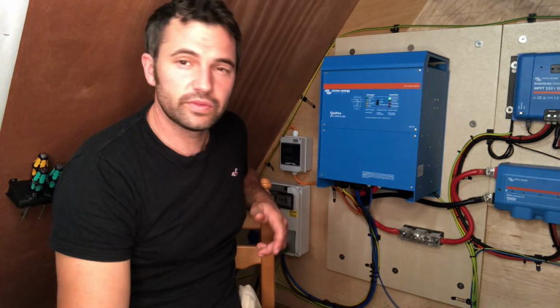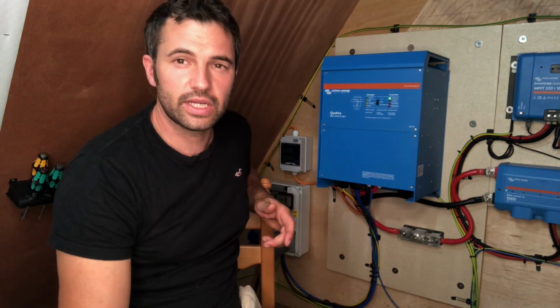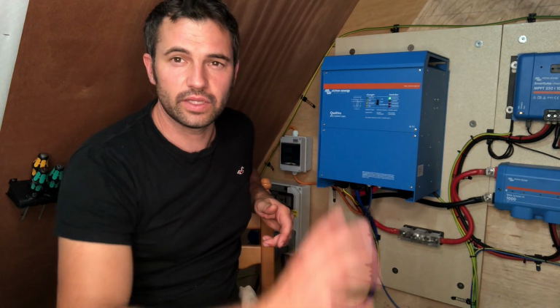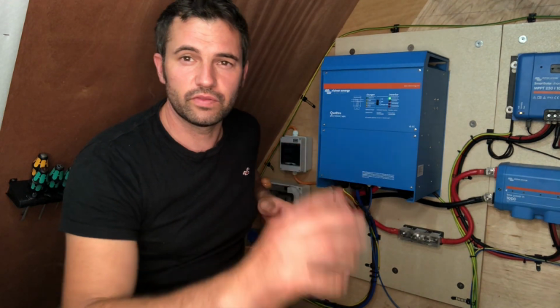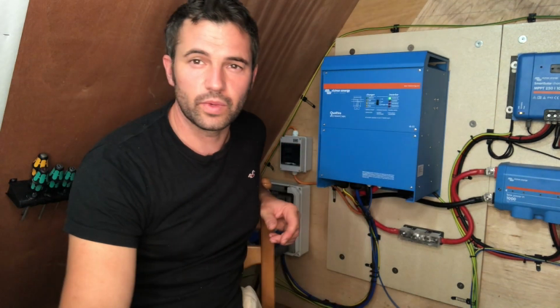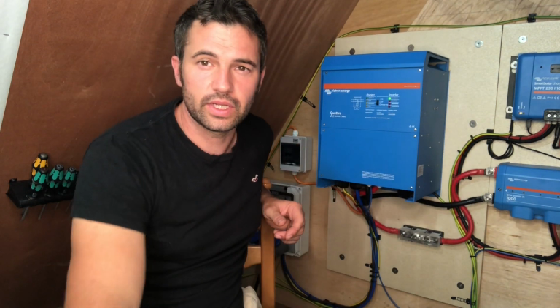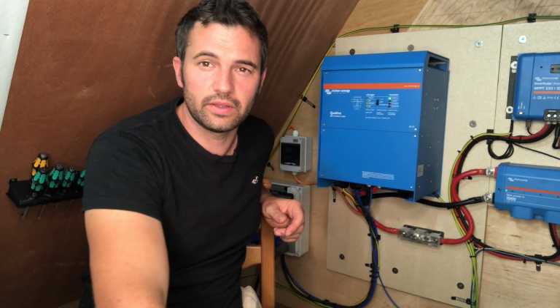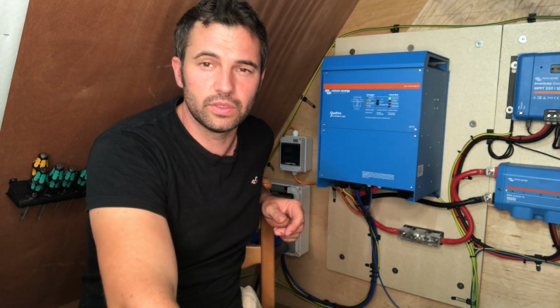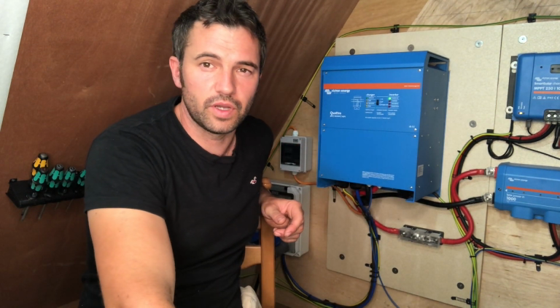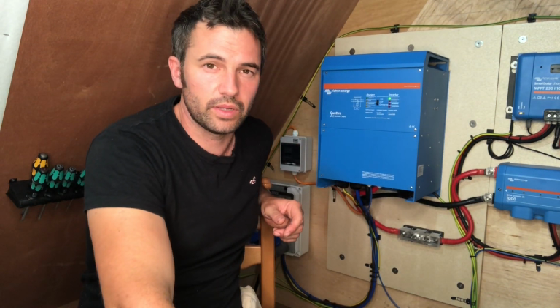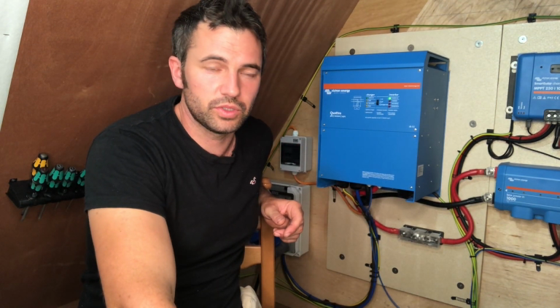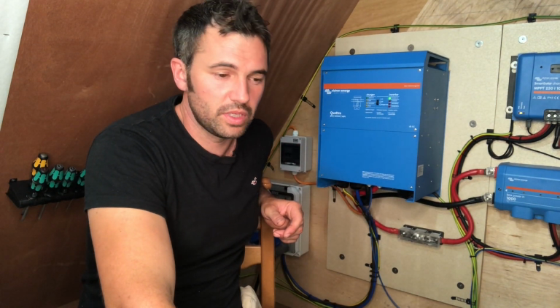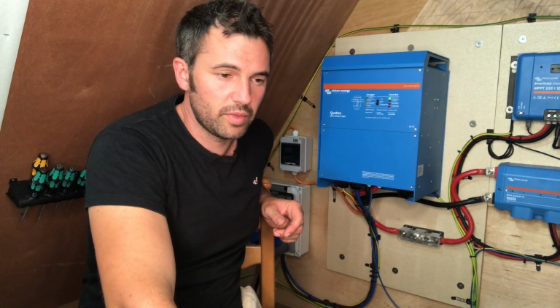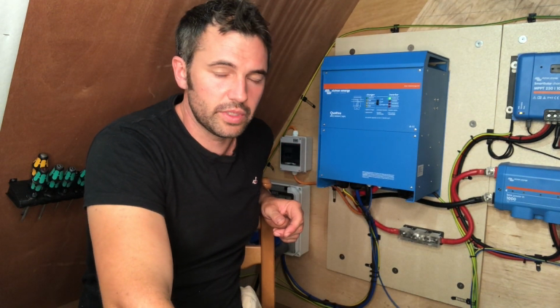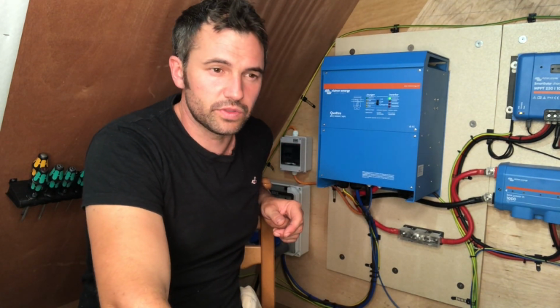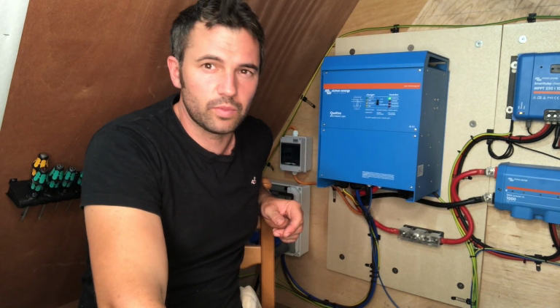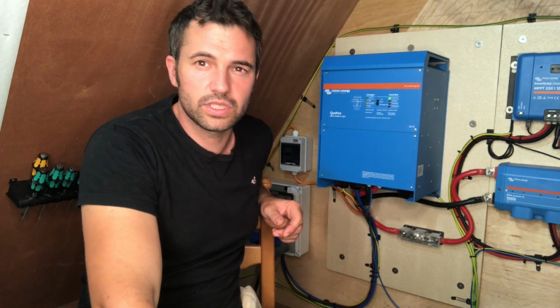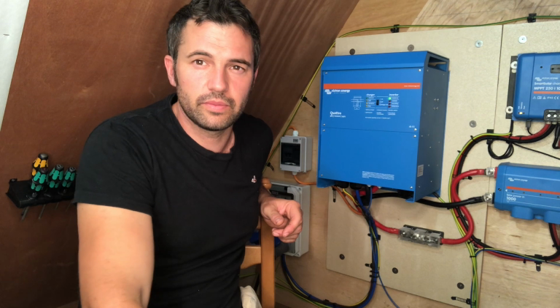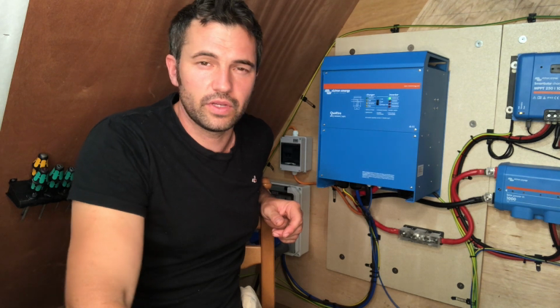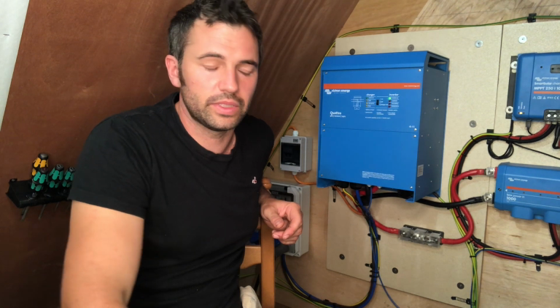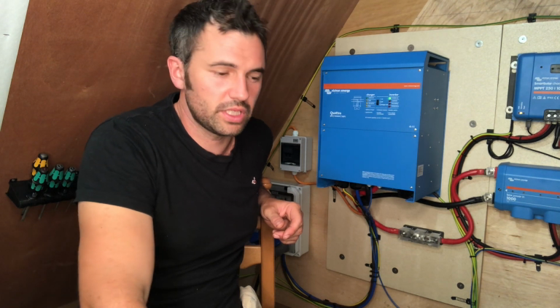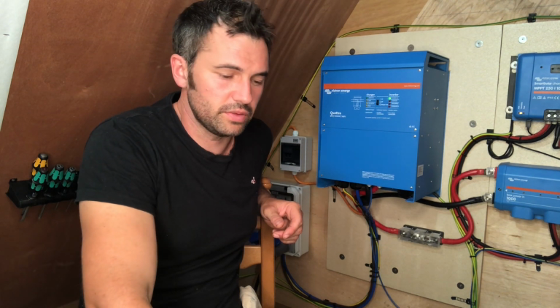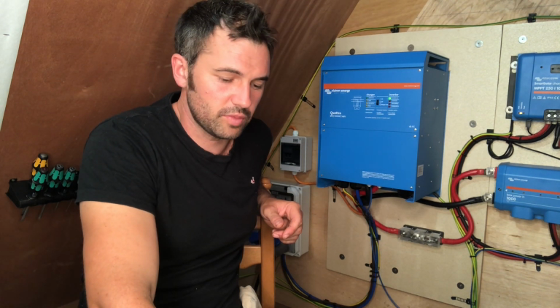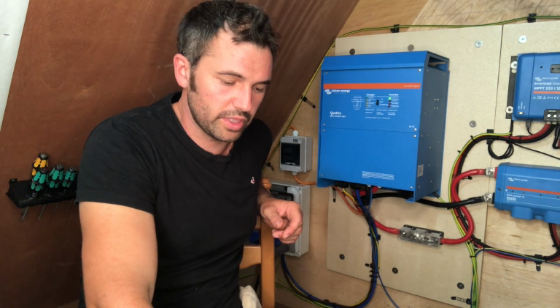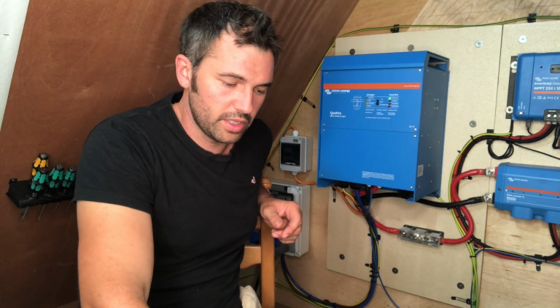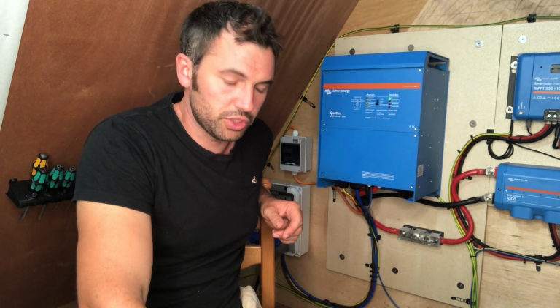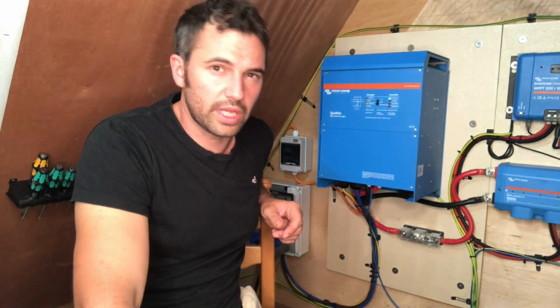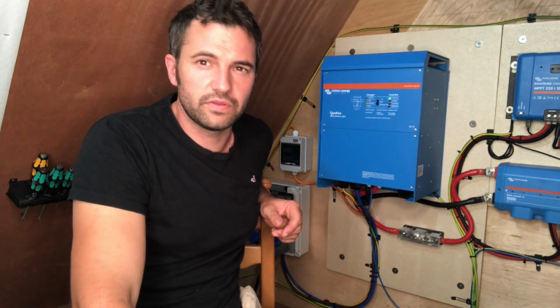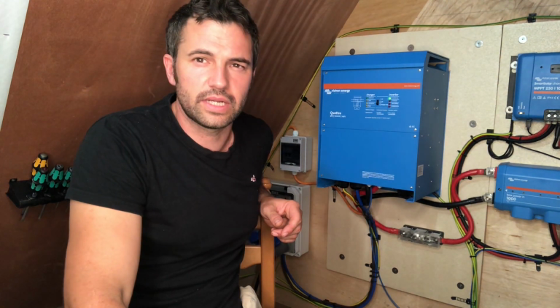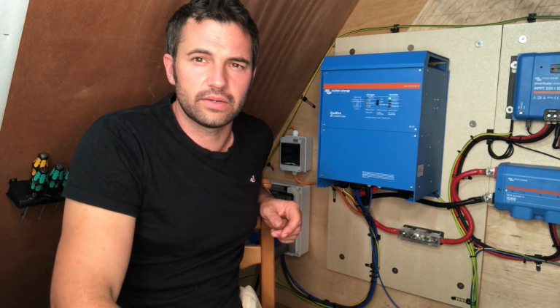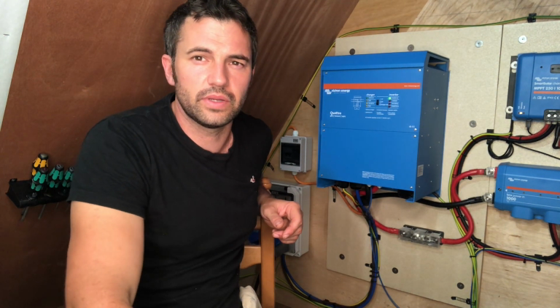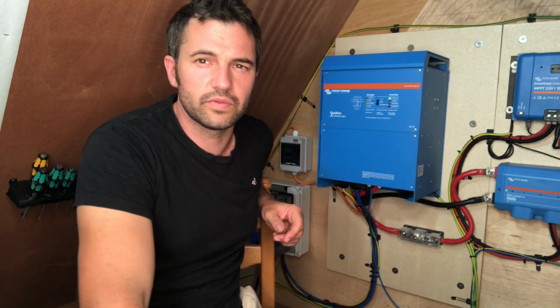We've done a video on firmware which might come in useful to someone. So if you know anyone that's going to do this, it might be a shortcut to find out how to do it.